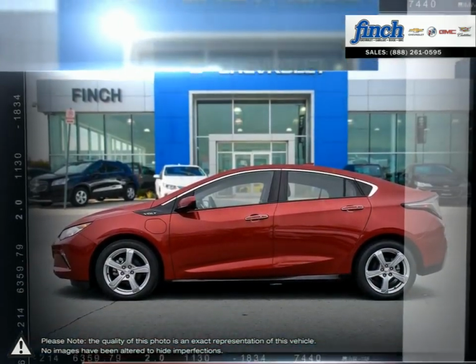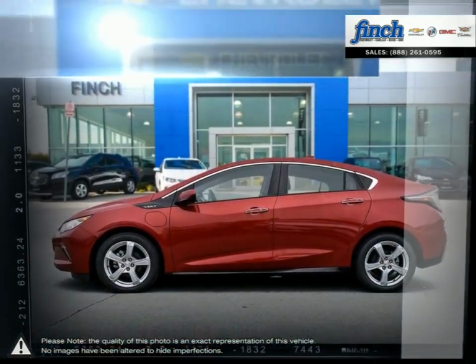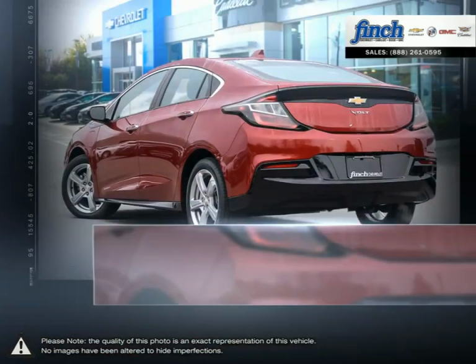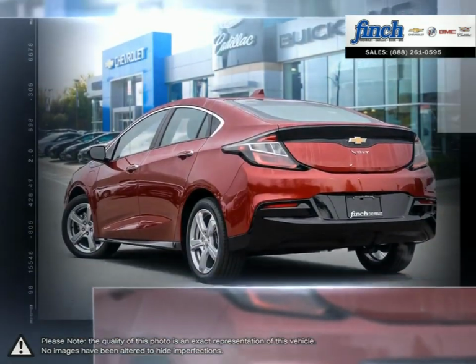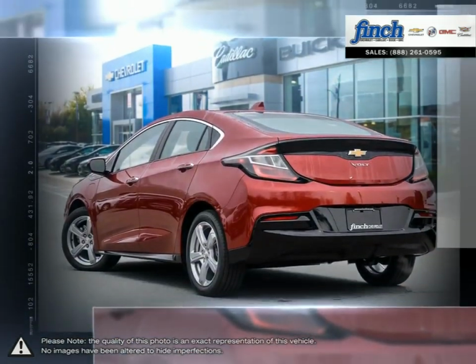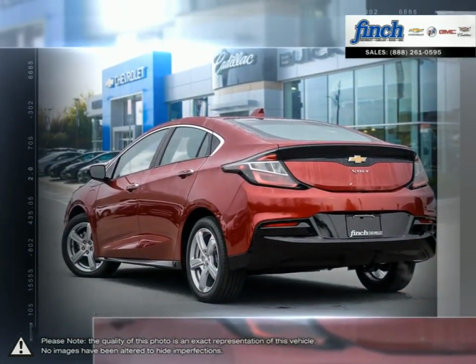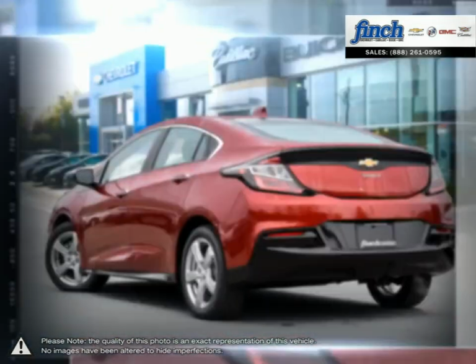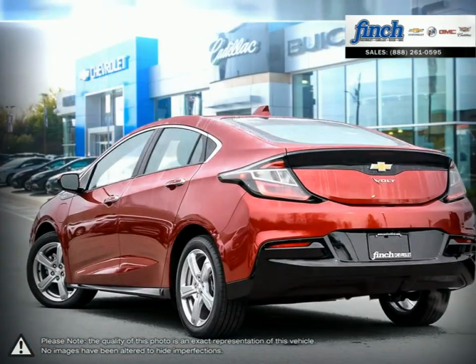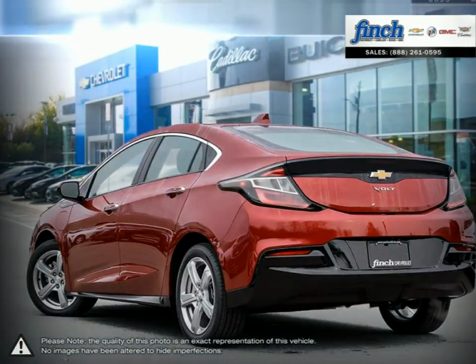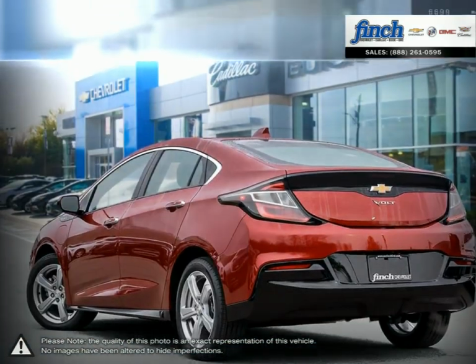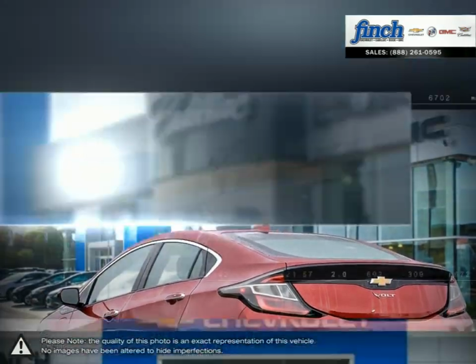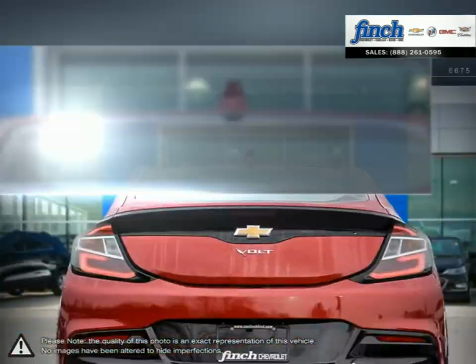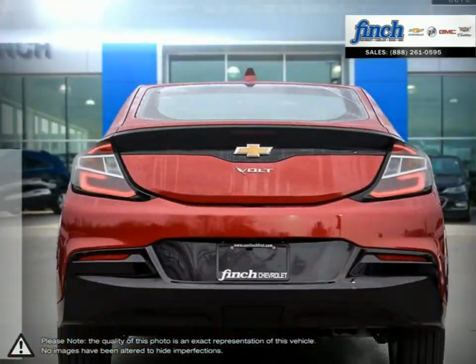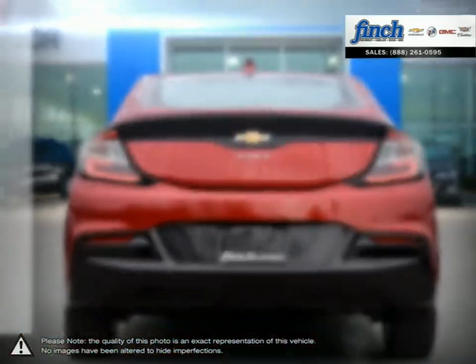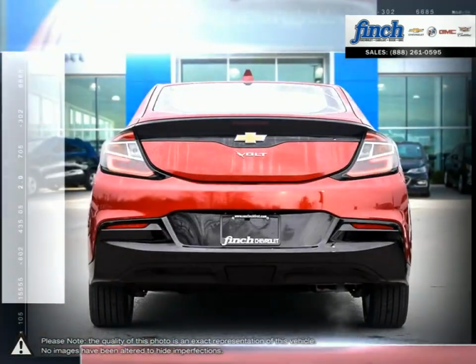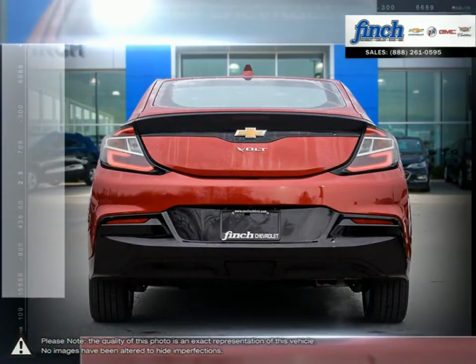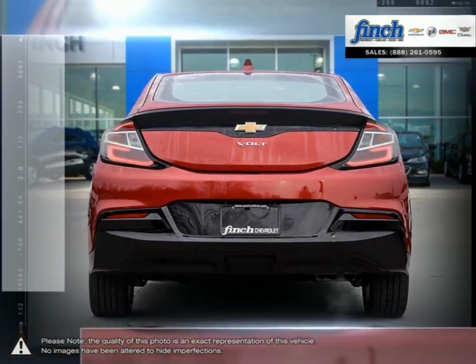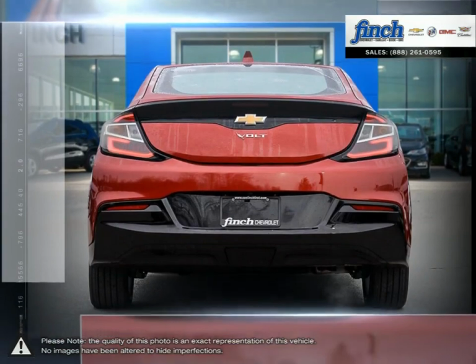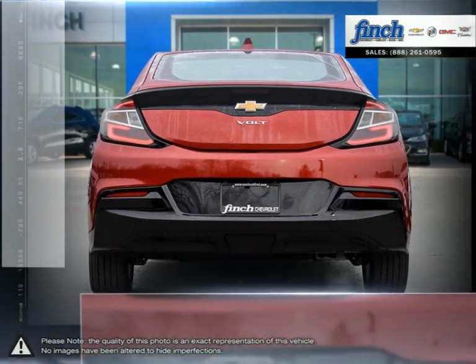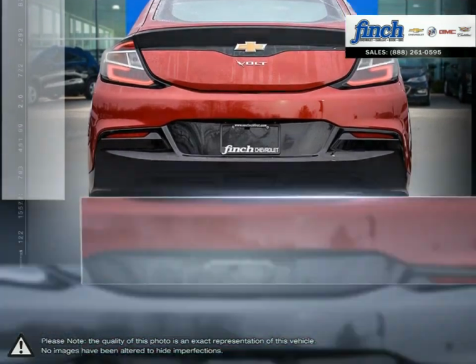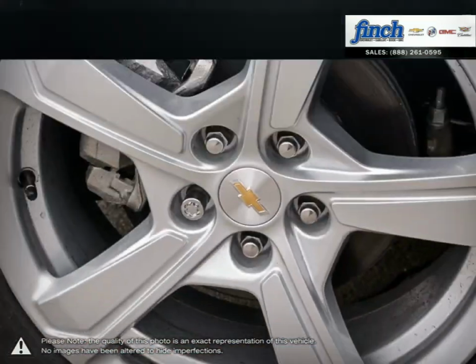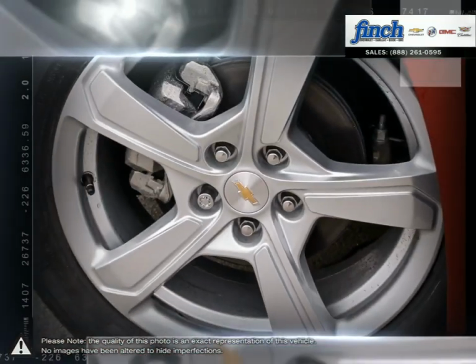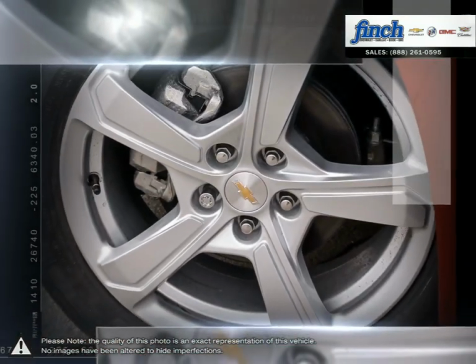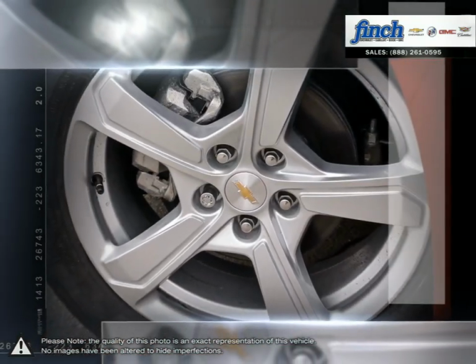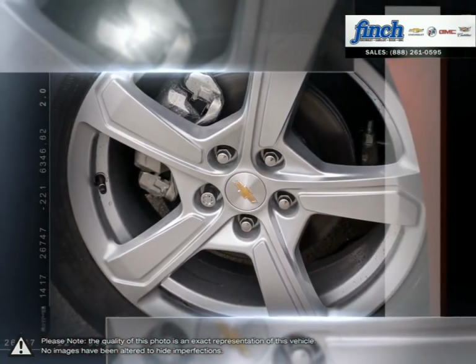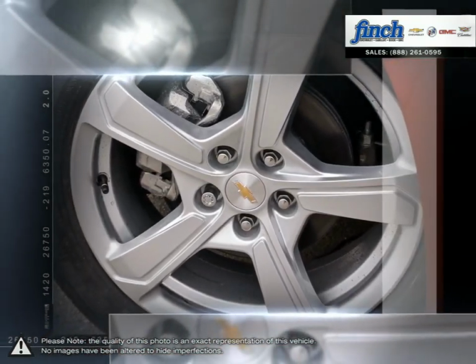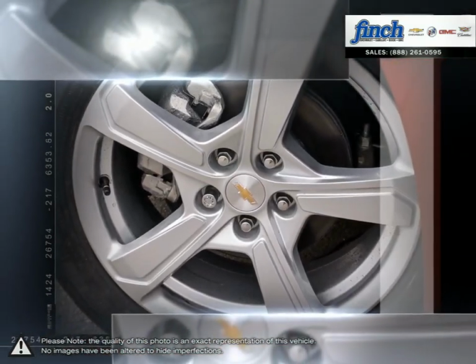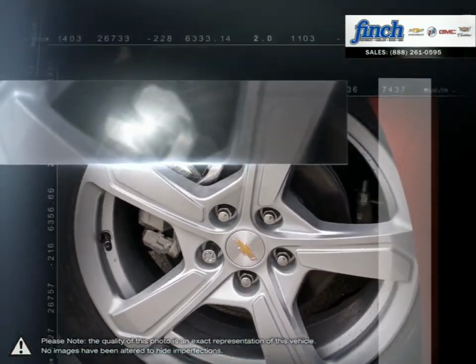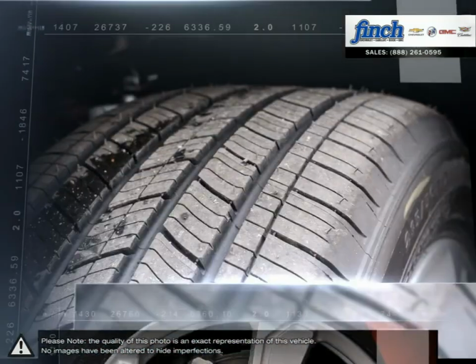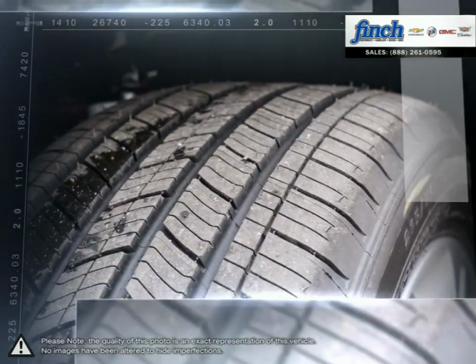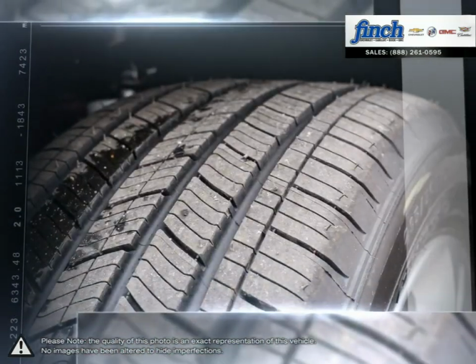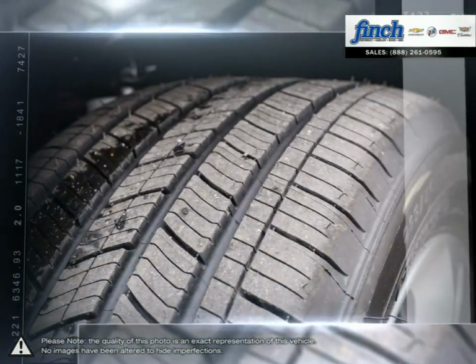In just four years, Volt has earned more accolades and more Best Buy awards than any other electric car on the planet. On a full charge, Volt can get up to an estimated 61 km gas-free.